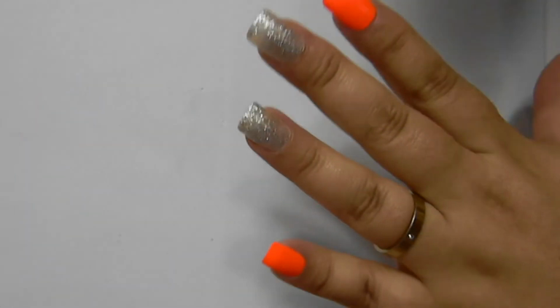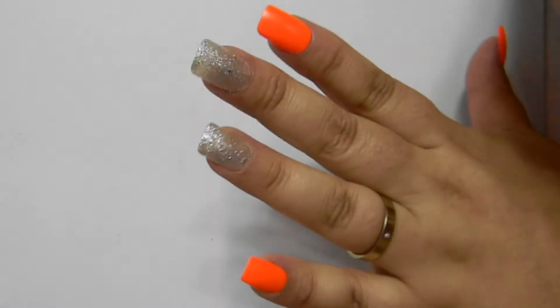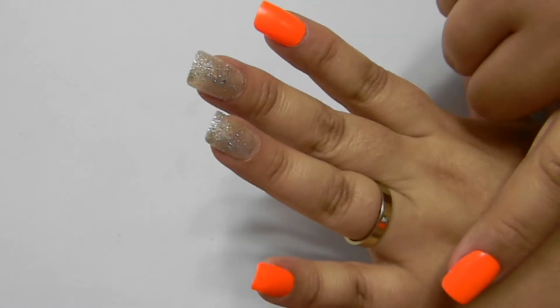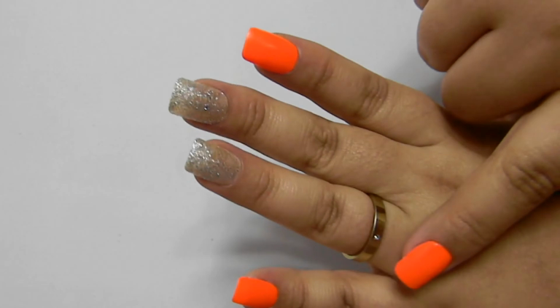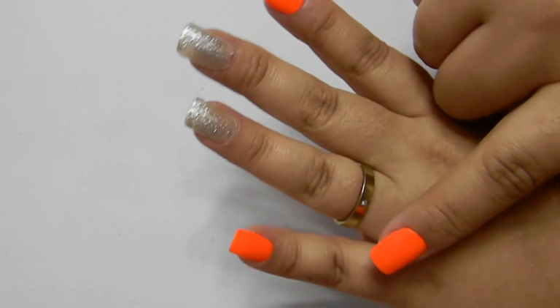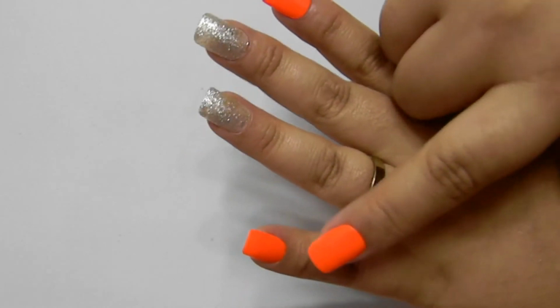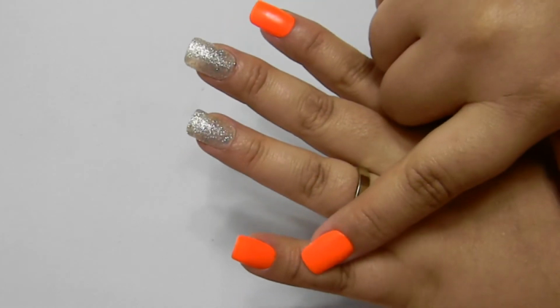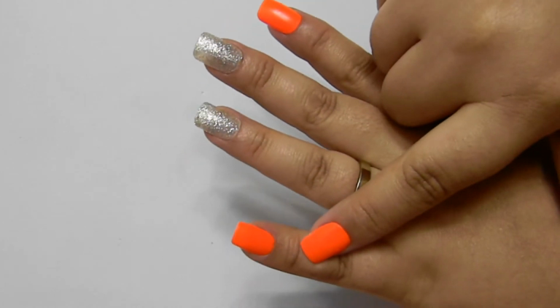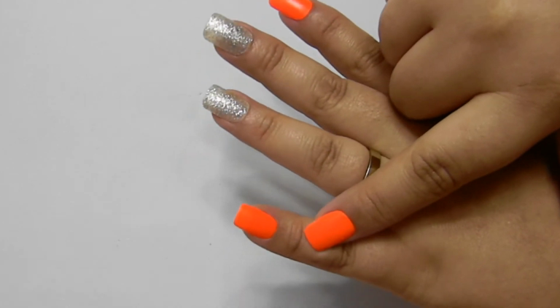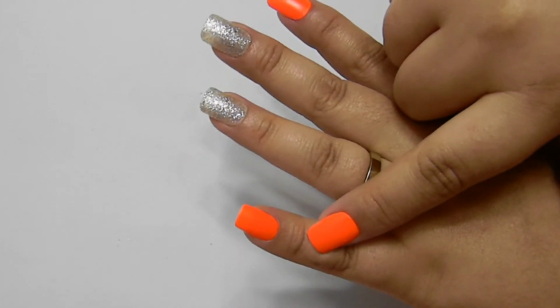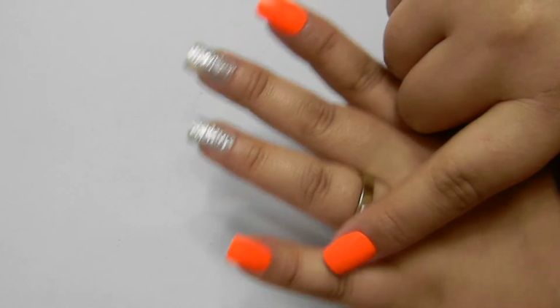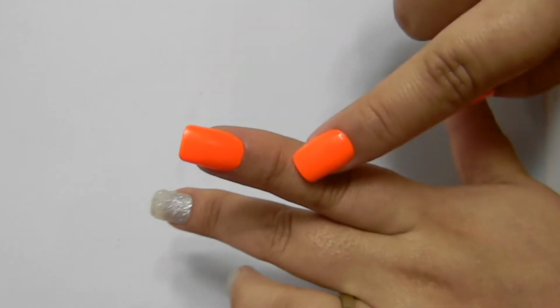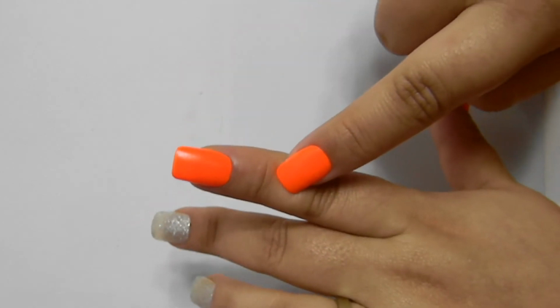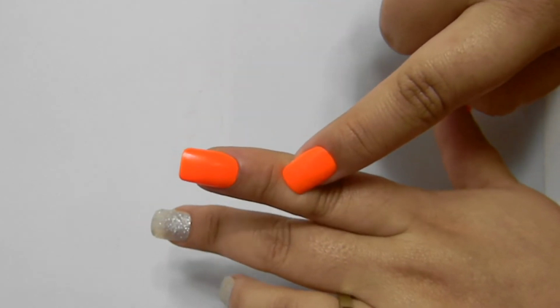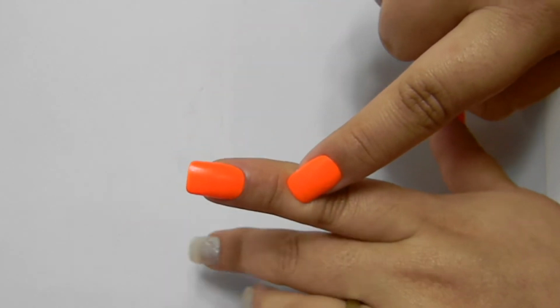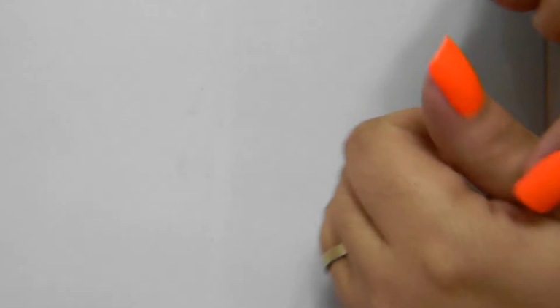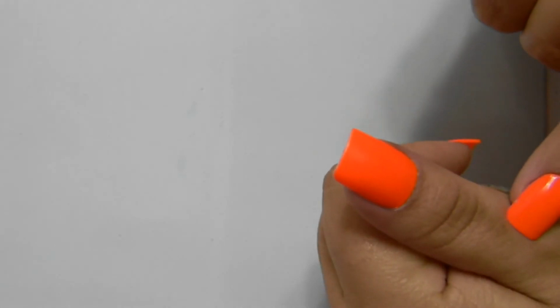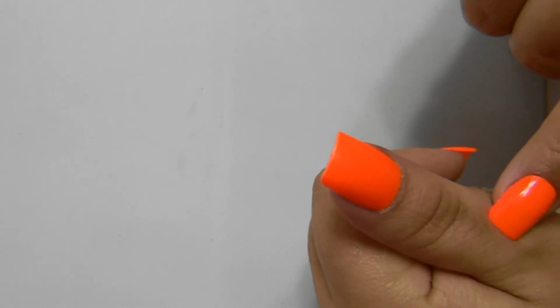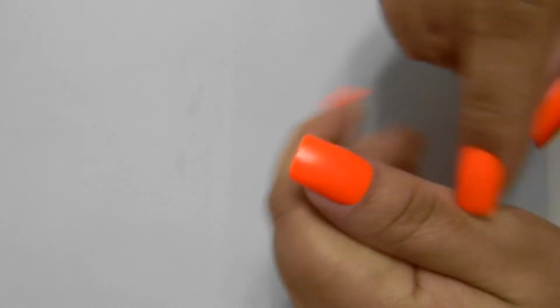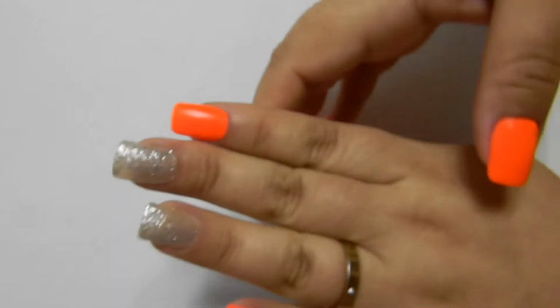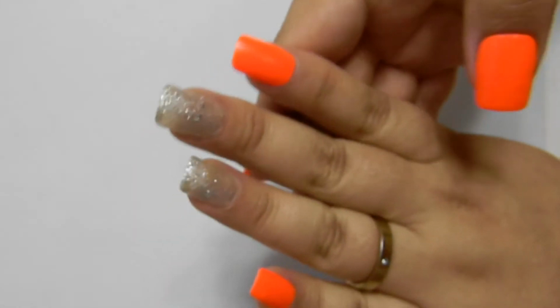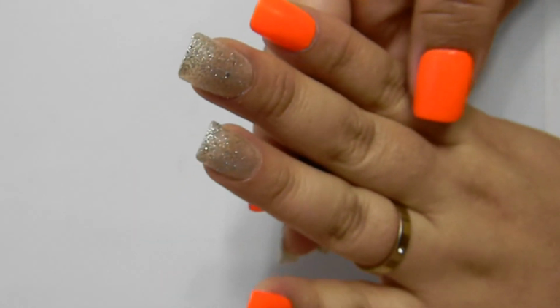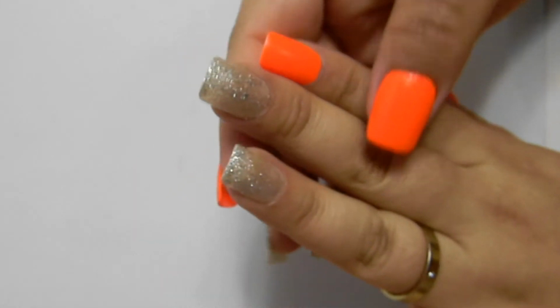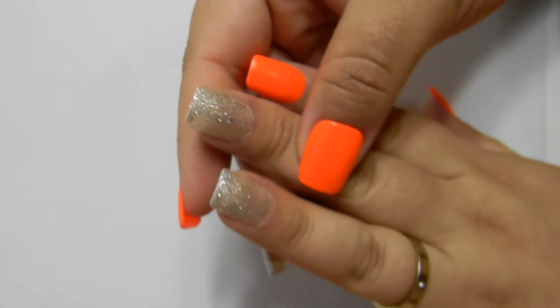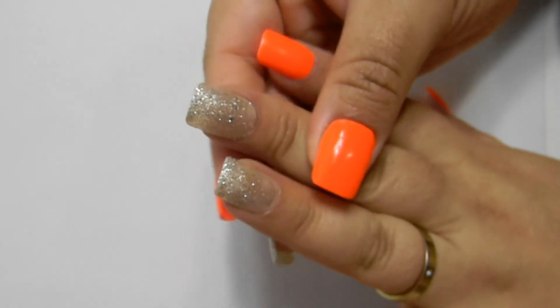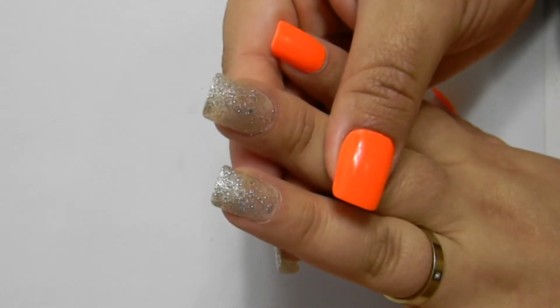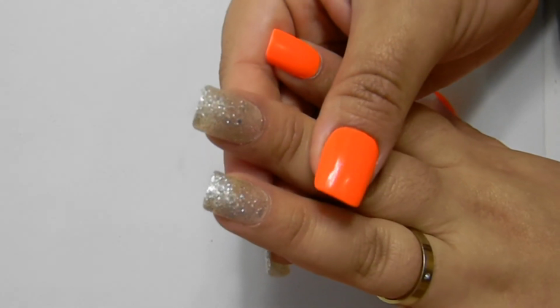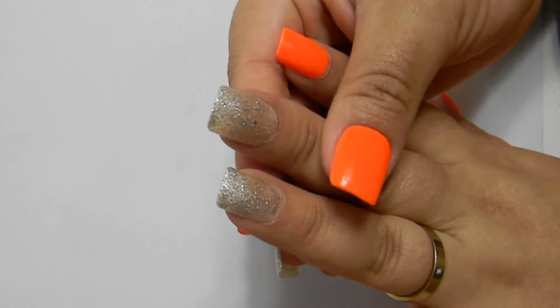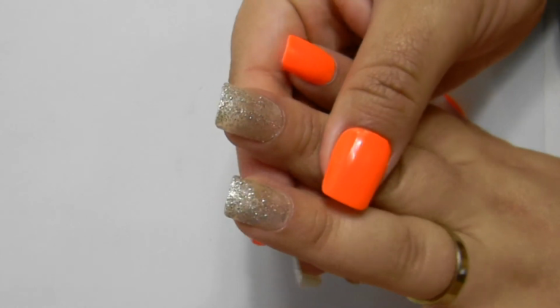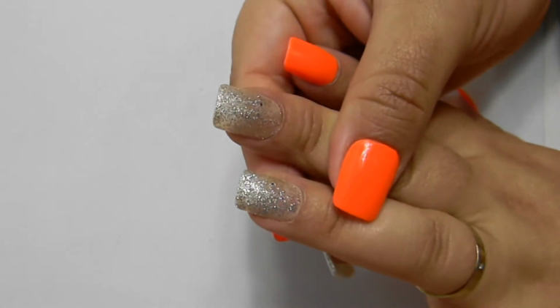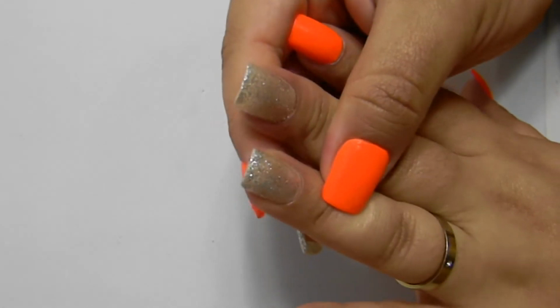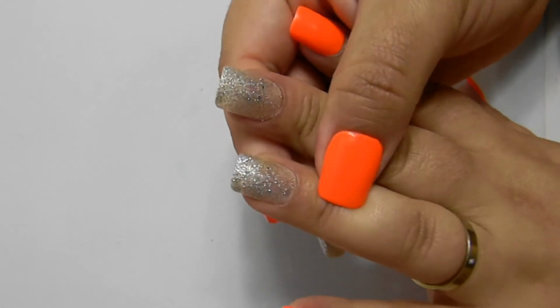Bom, para juntar o processo do vídeo, eu já pintei de laranja as duas camadas no dedo indicador e no dedo anel. Já no dedo médio e no dedo anel, eu passei uma camada daquele glitter forte.